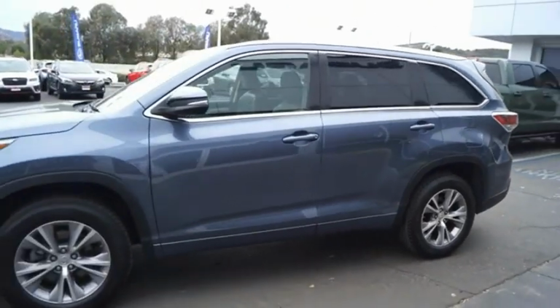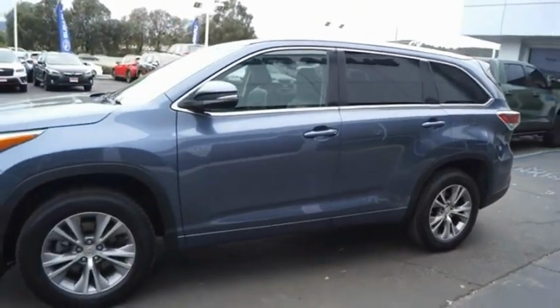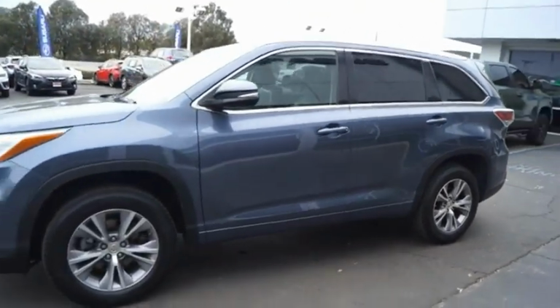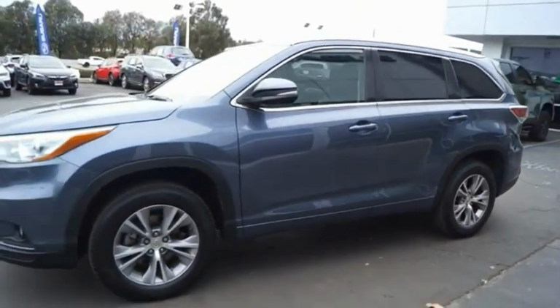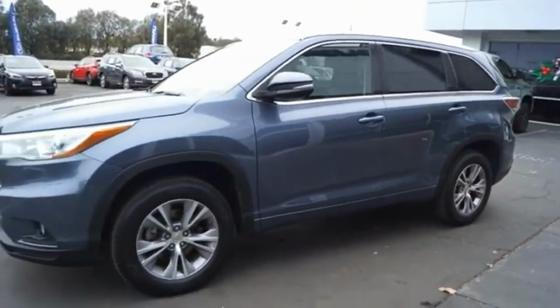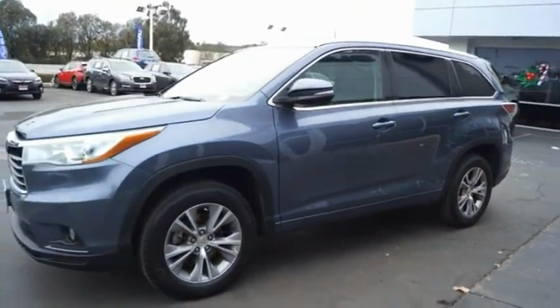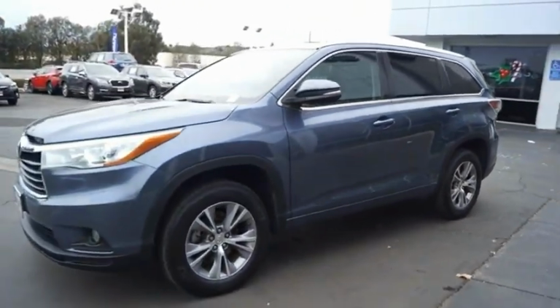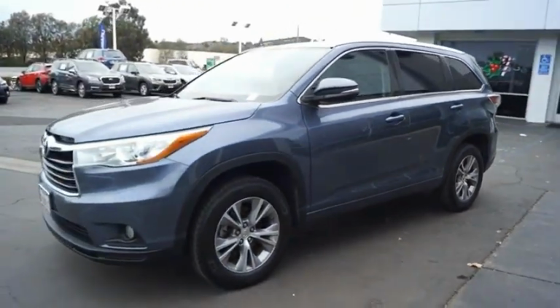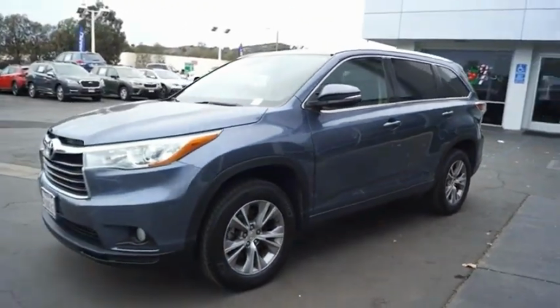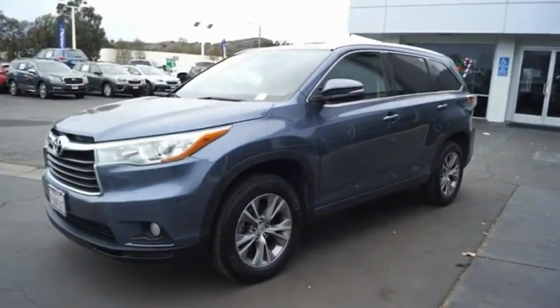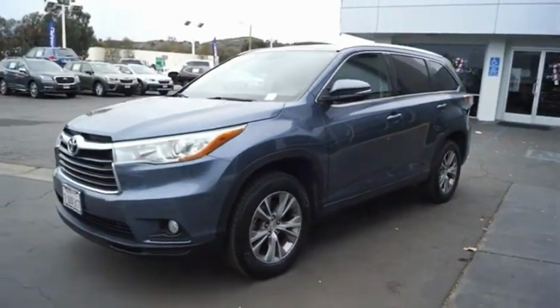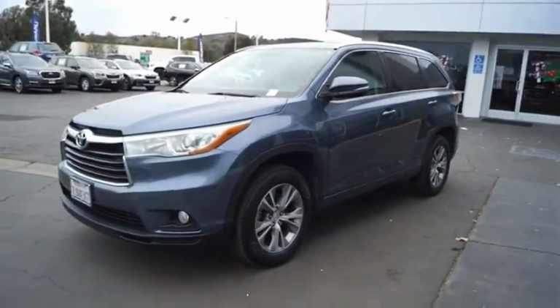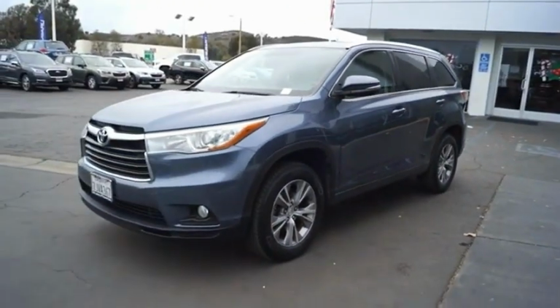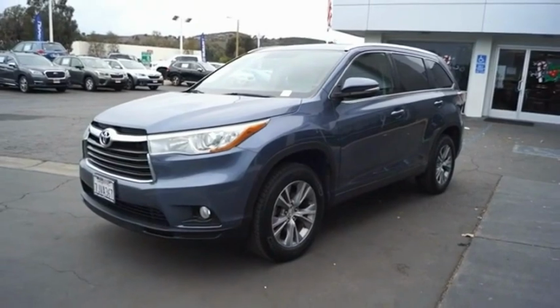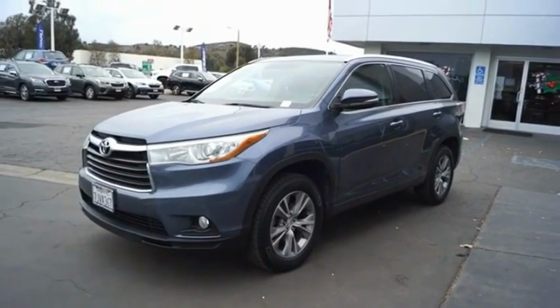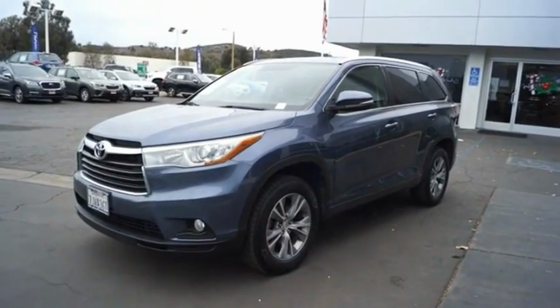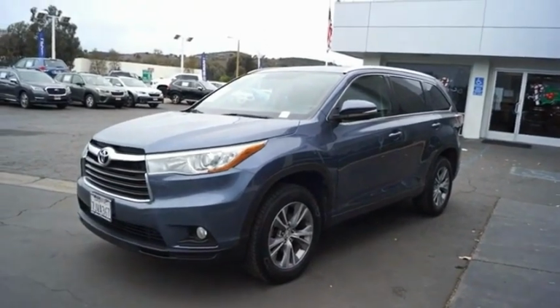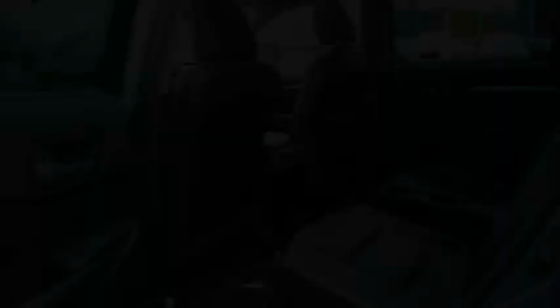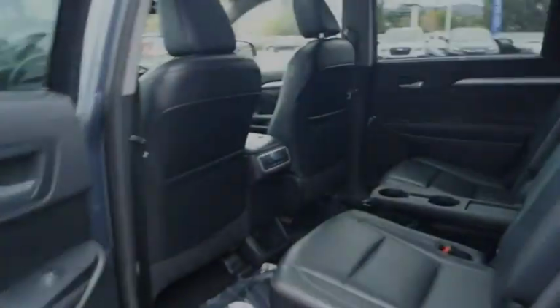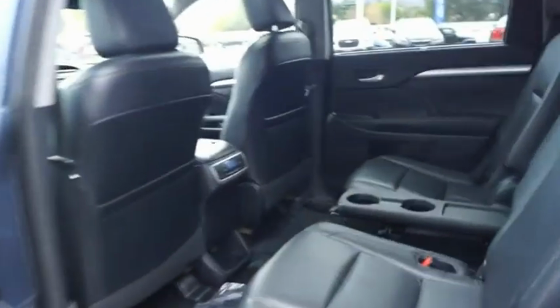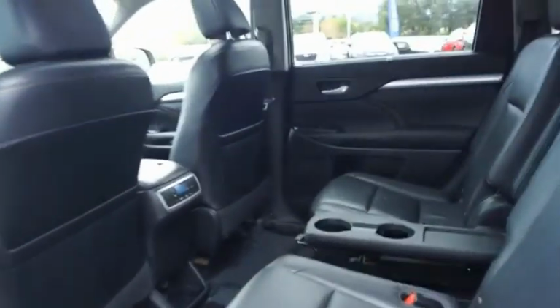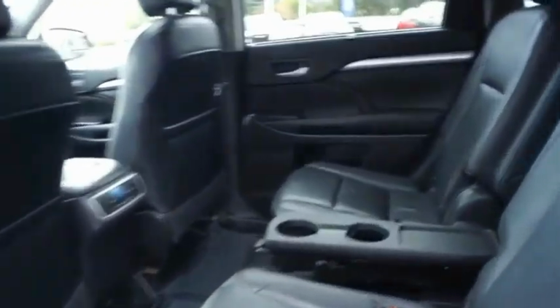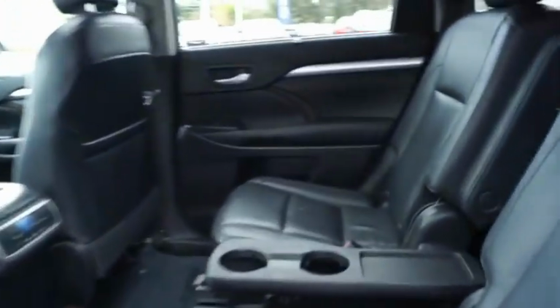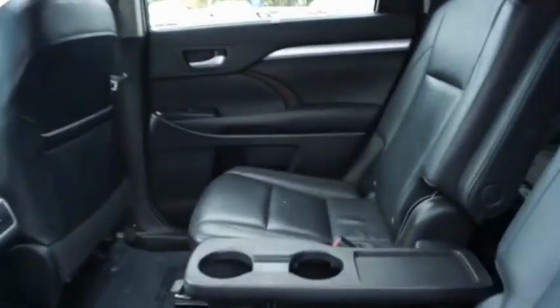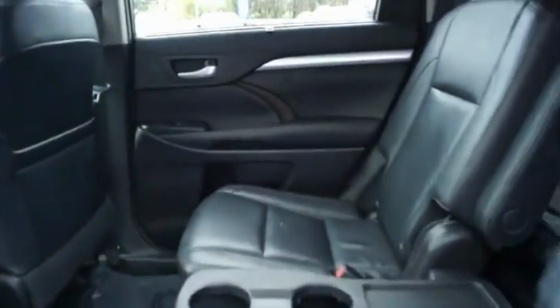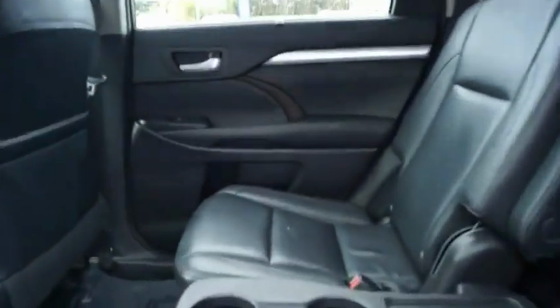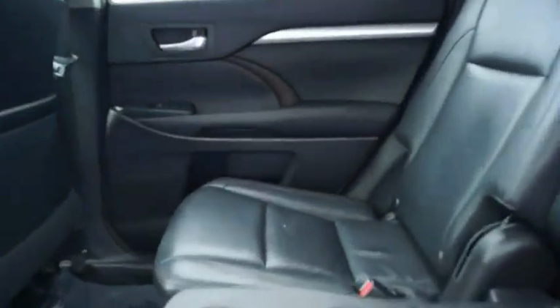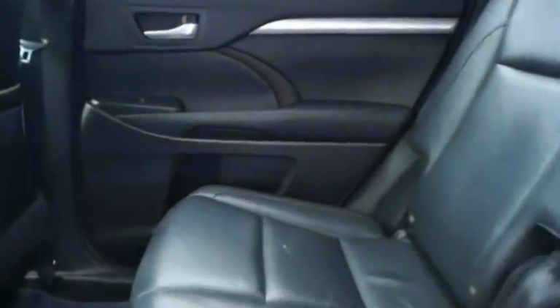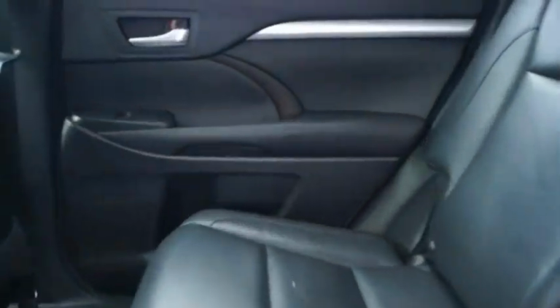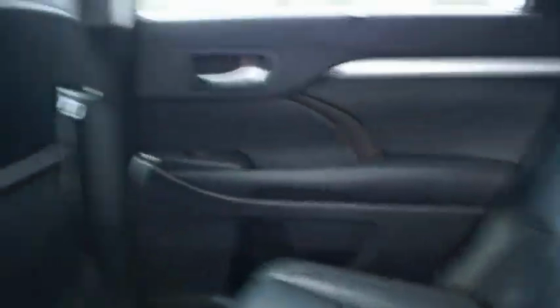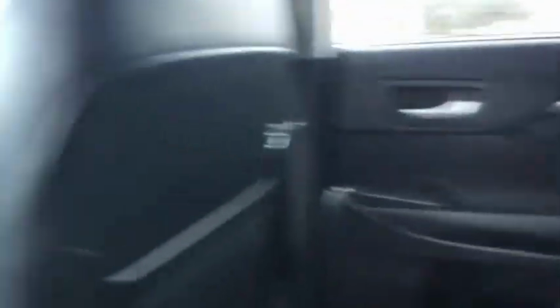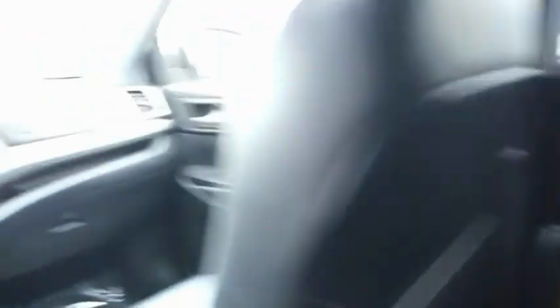A 2010 top safety pick, the Highlander is where substance meets style. This beauty will make even your house keys jealous. Drive it today.